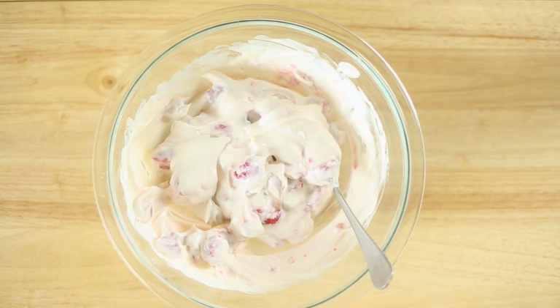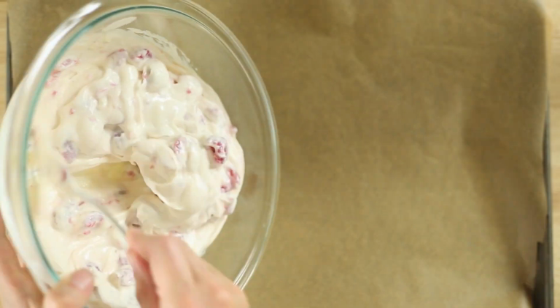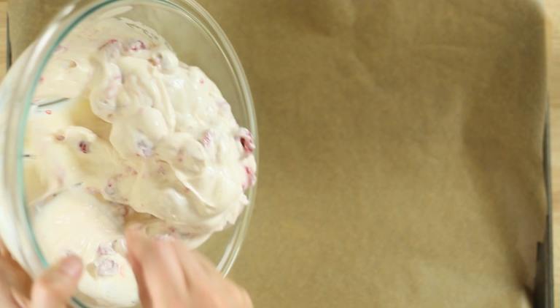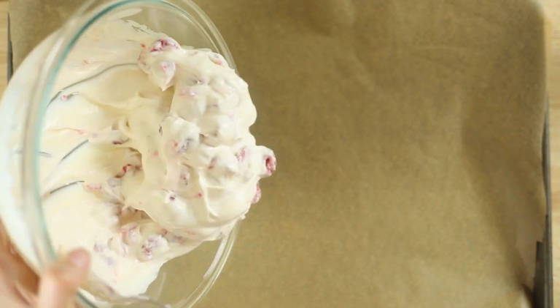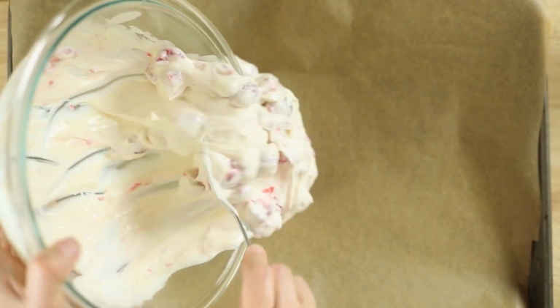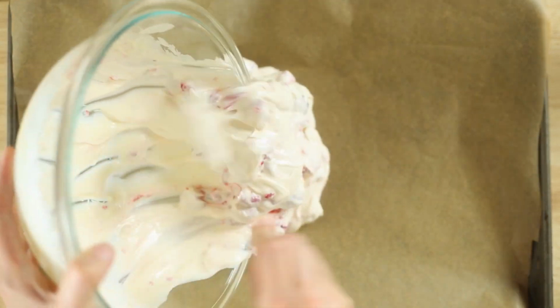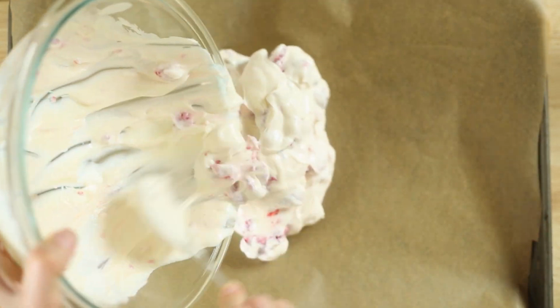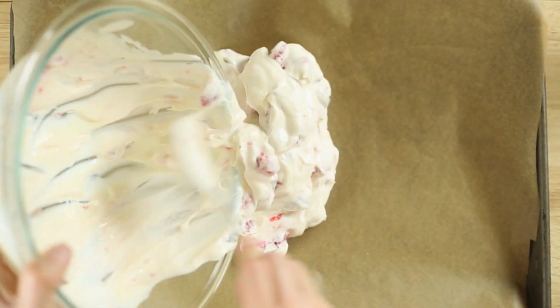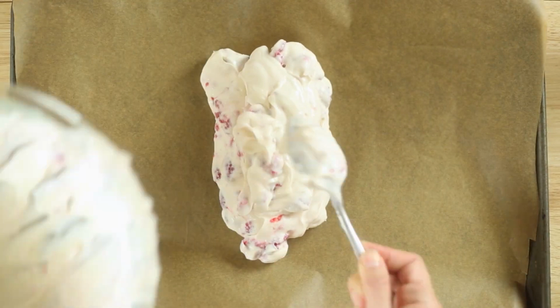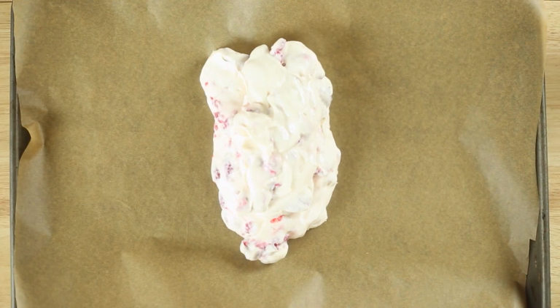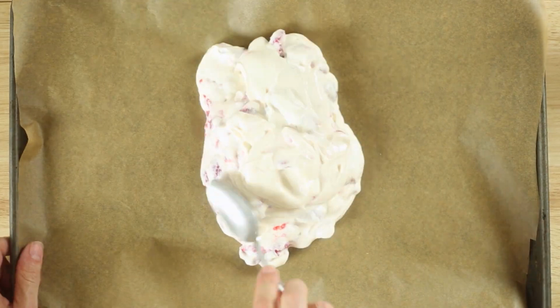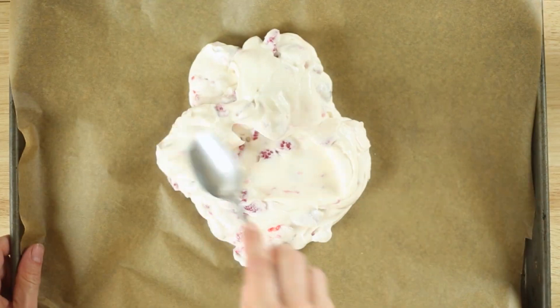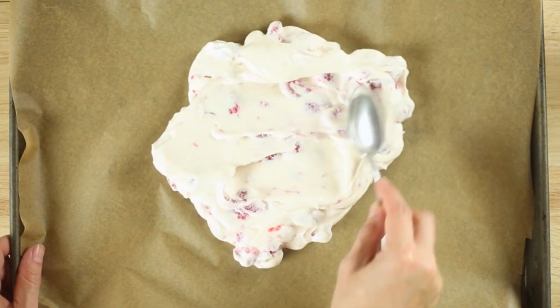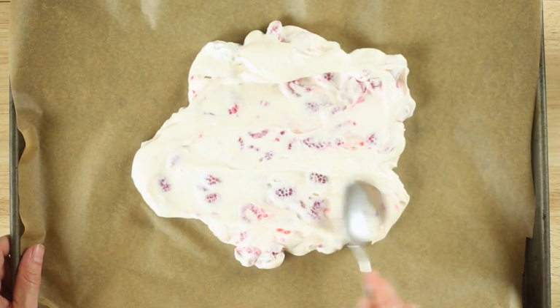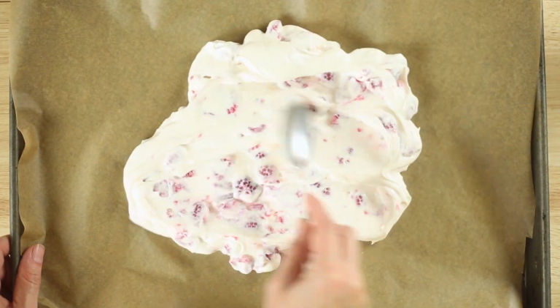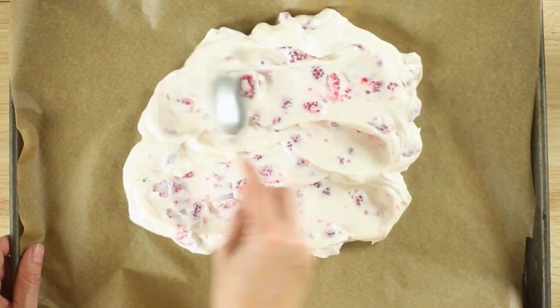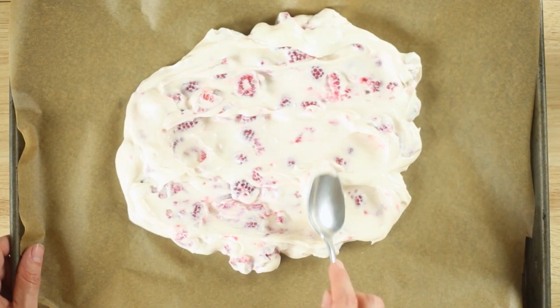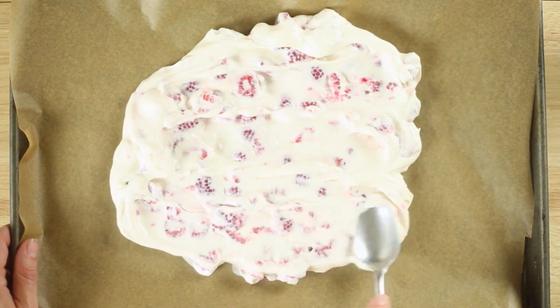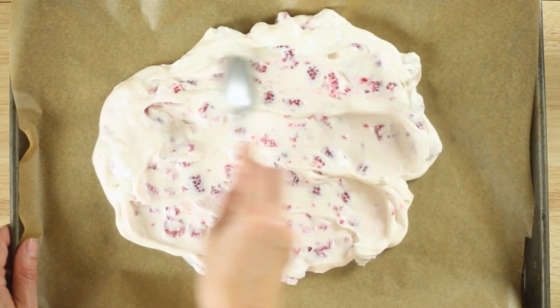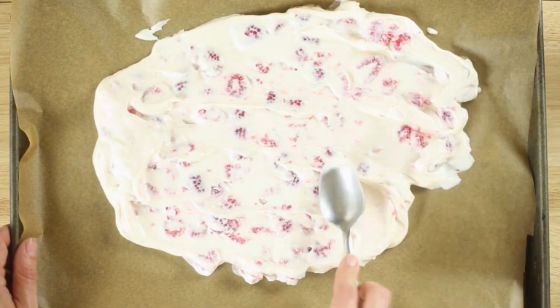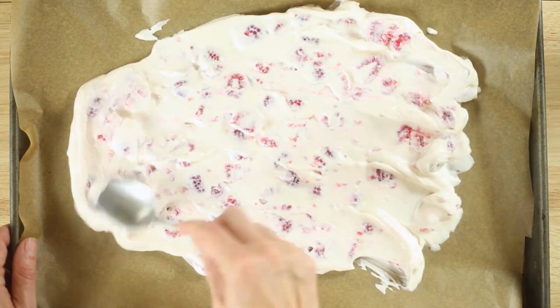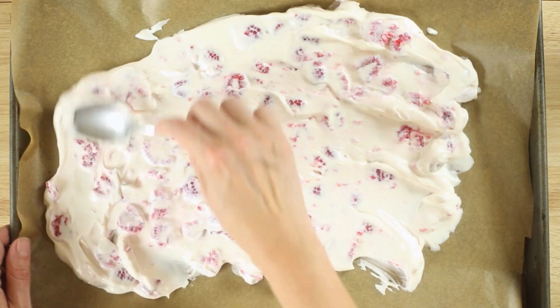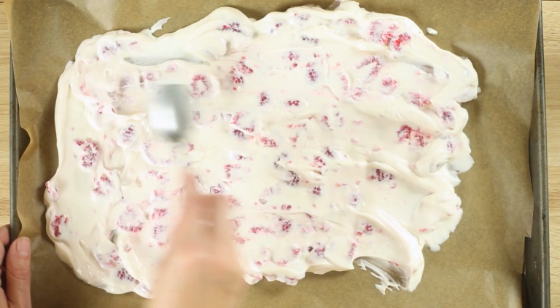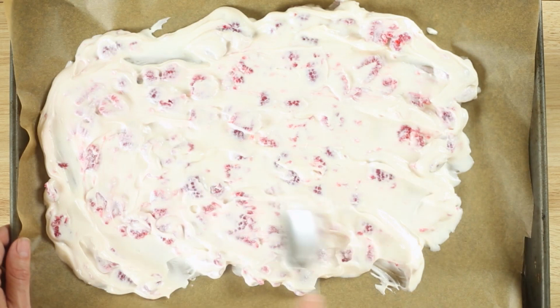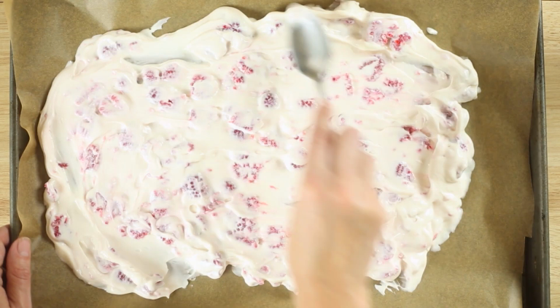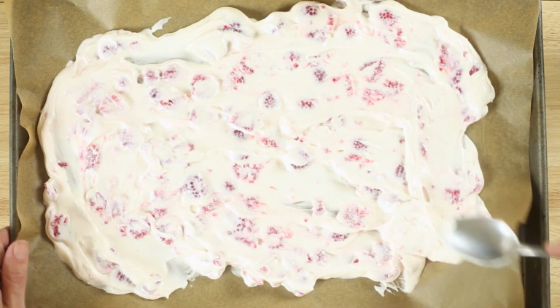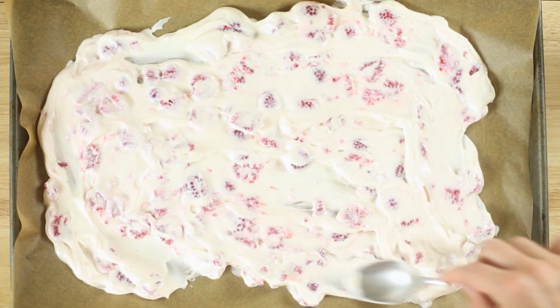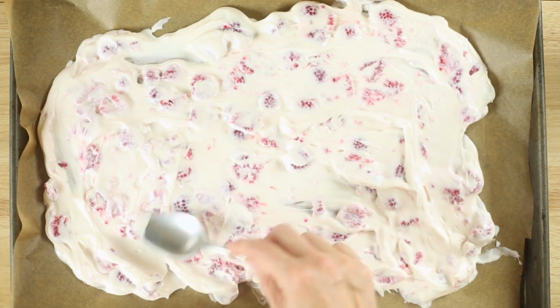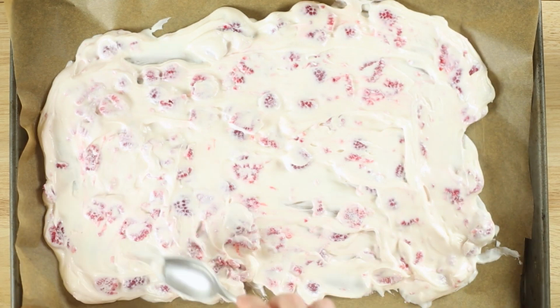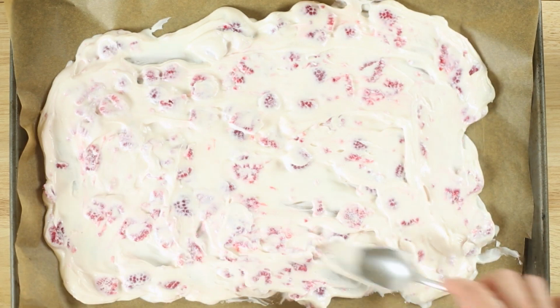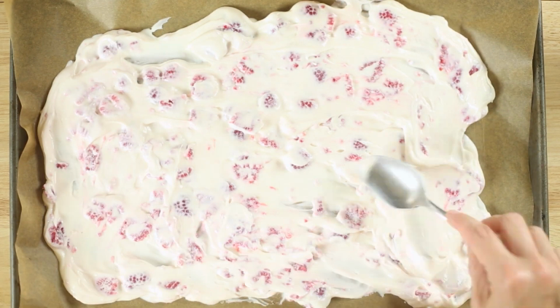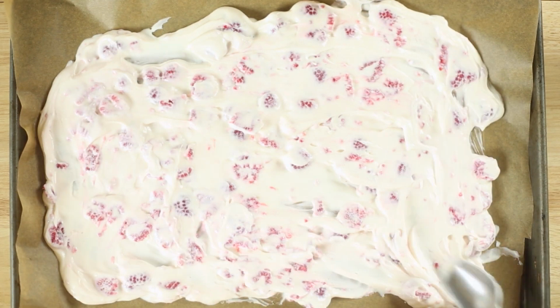Pour the mixture into the center of a rimmed baking sheet lined with parchment paper, and then spread to approximately a quarter inch thick, taking care to keep it as even as possible.